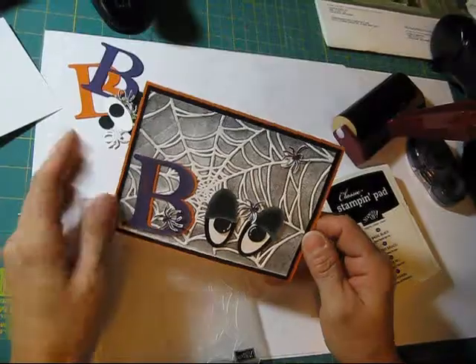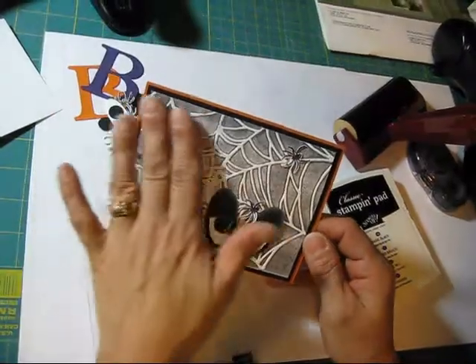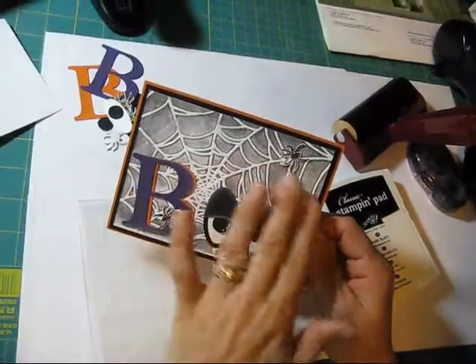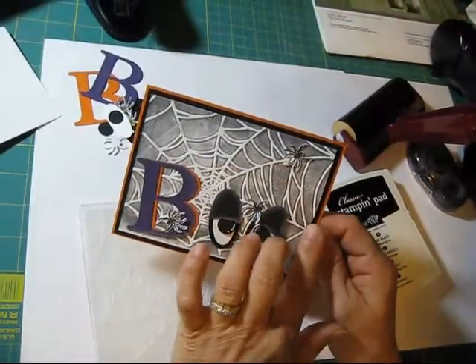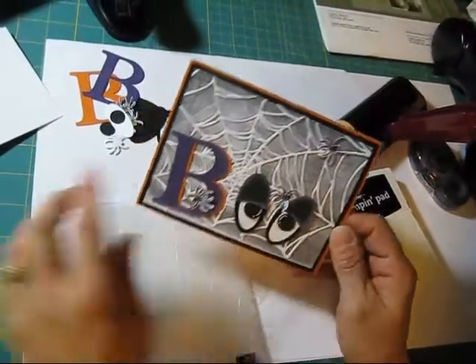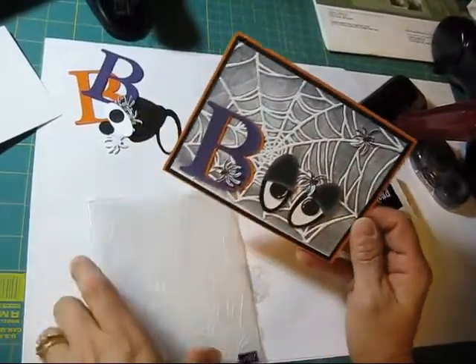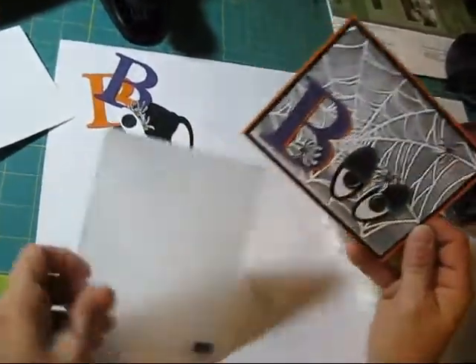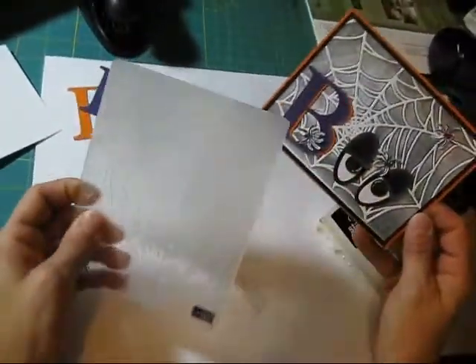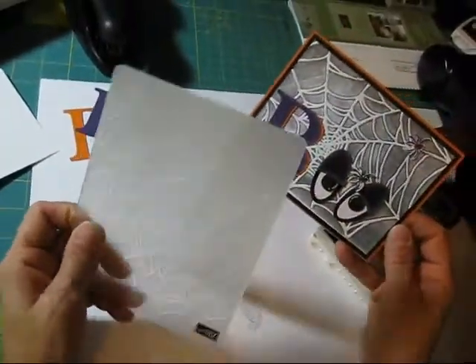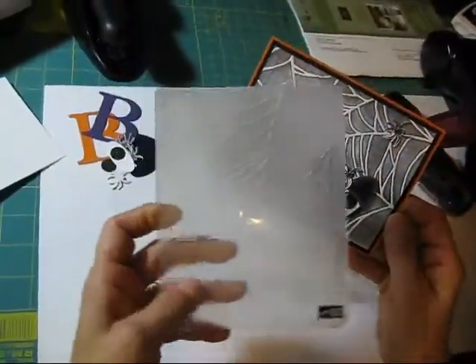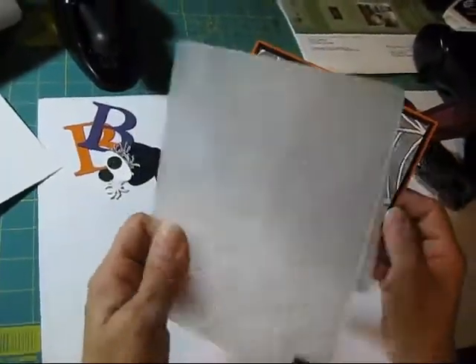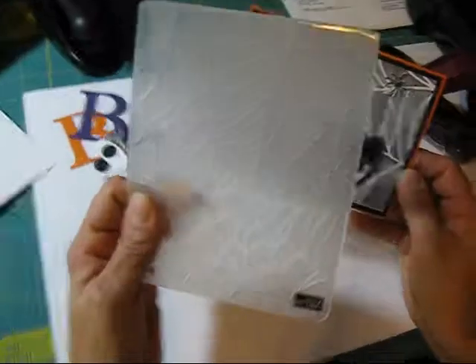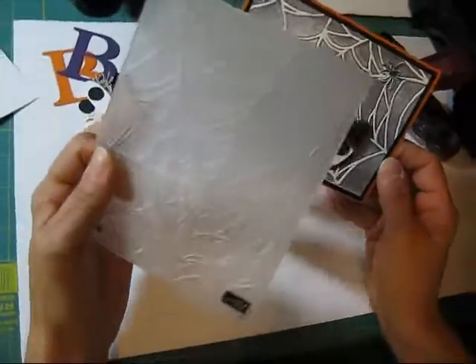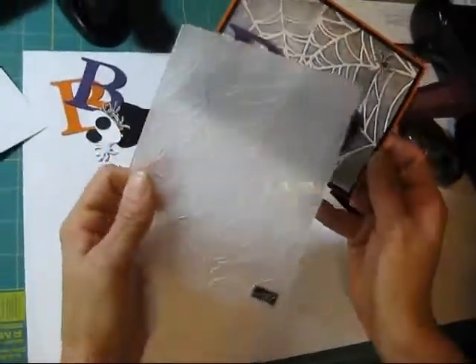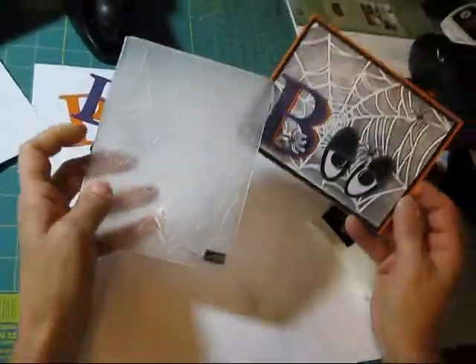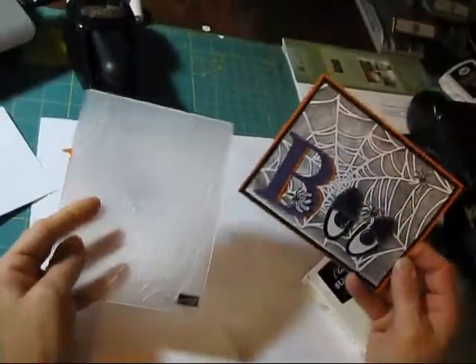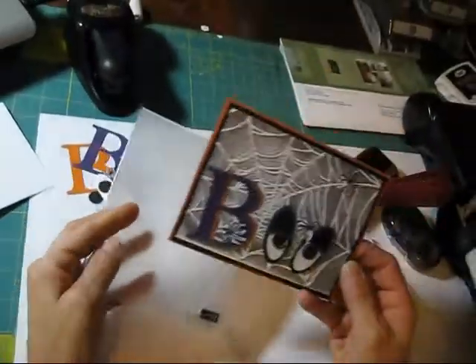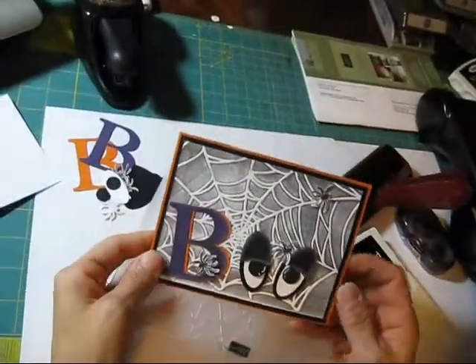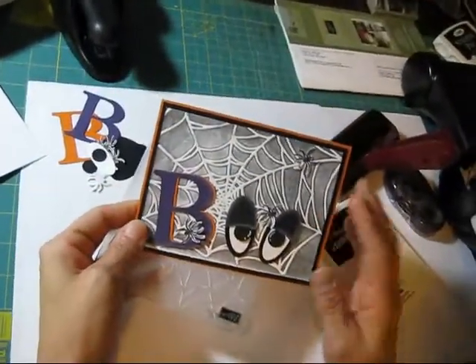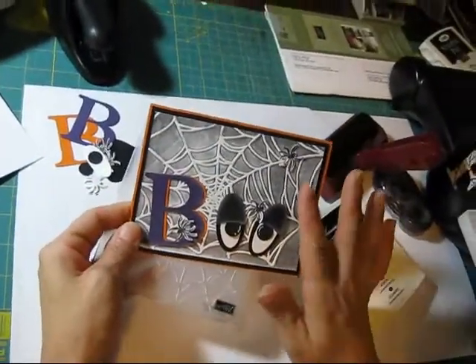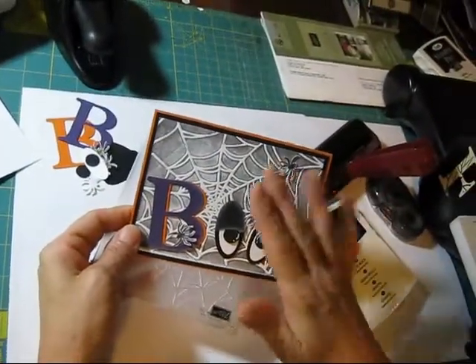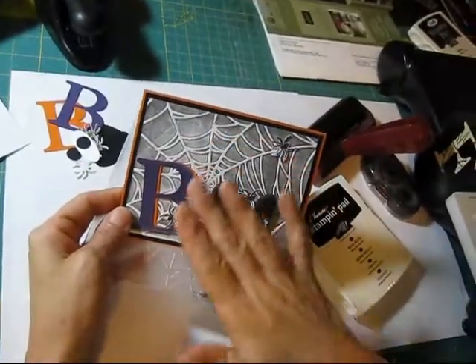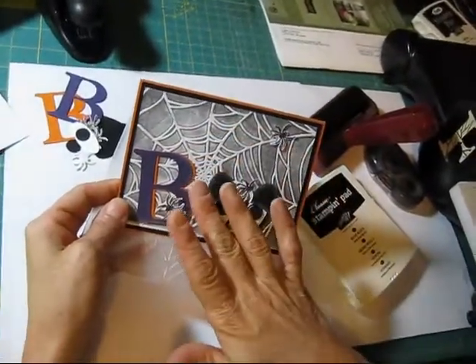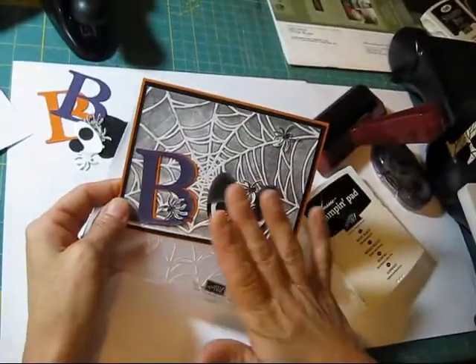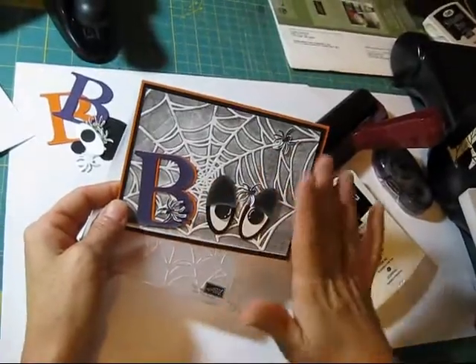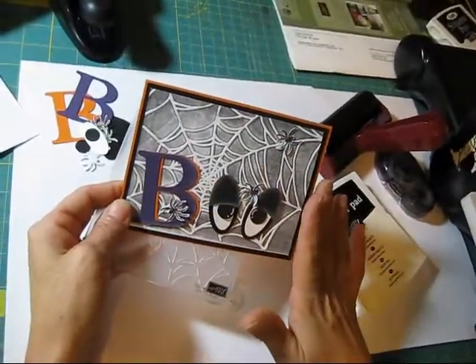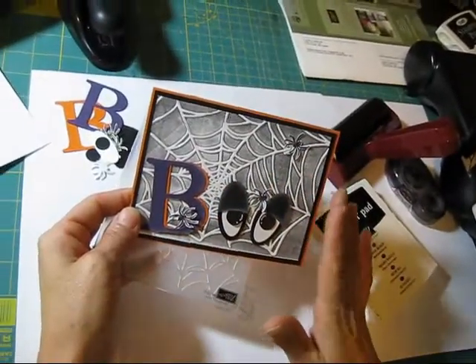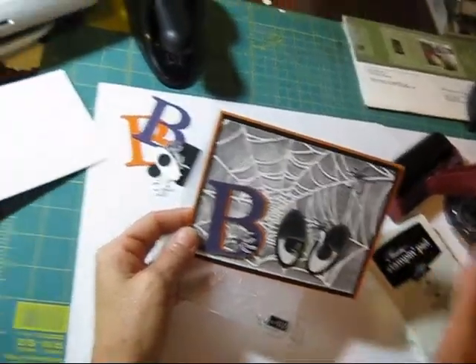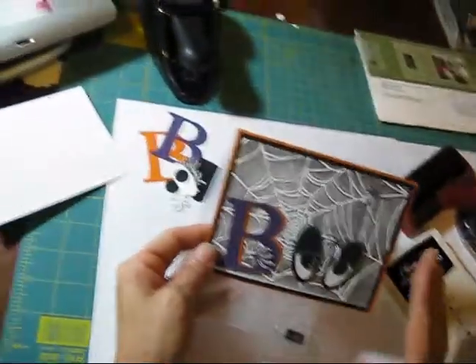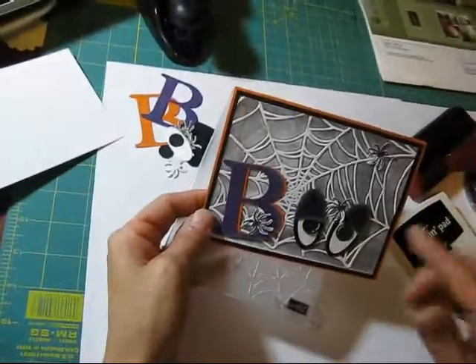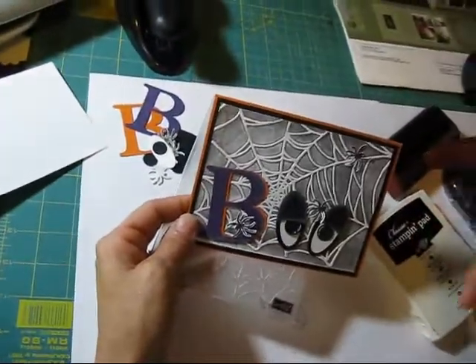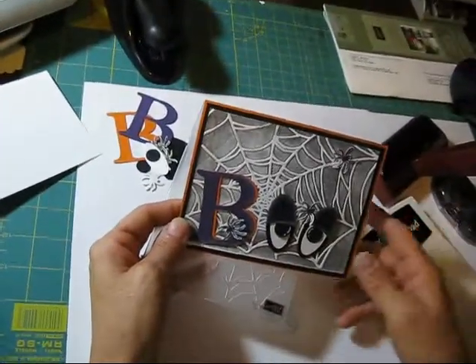I'm going to show you how to do the background with the spiderweb embossing folder. What we're going to do to have the white on top and the black in the background is brayer on the folder.